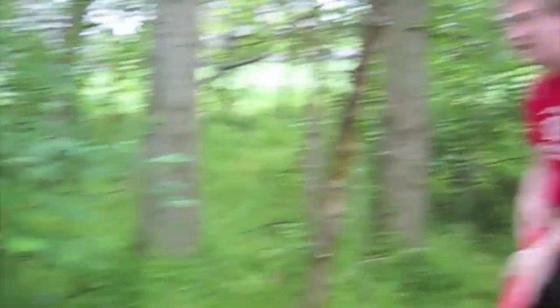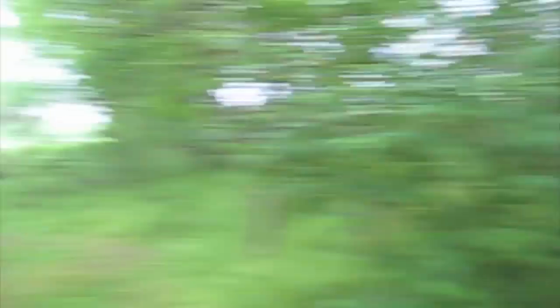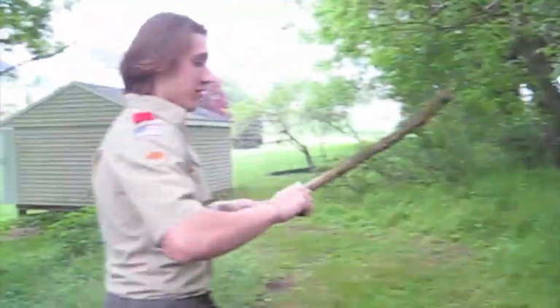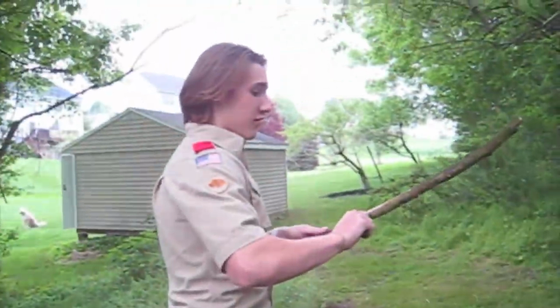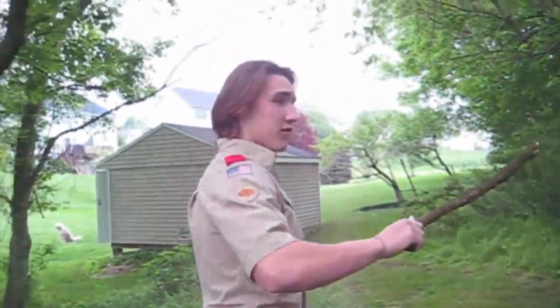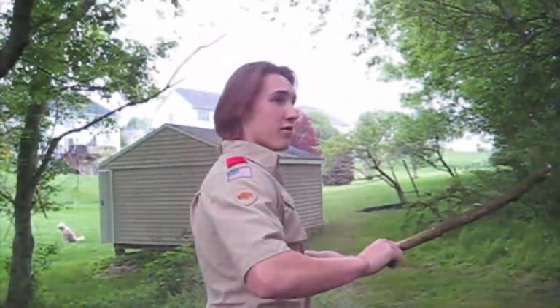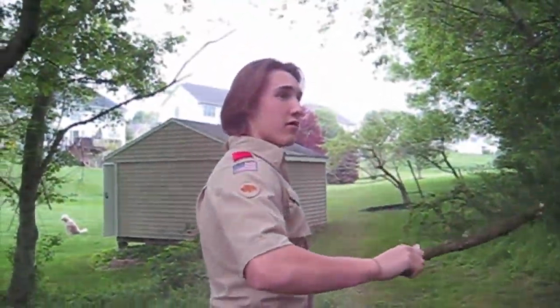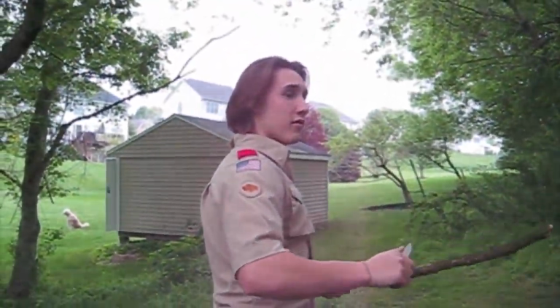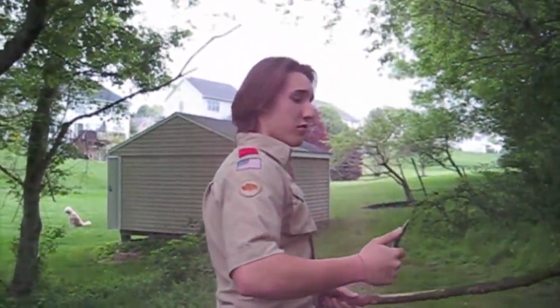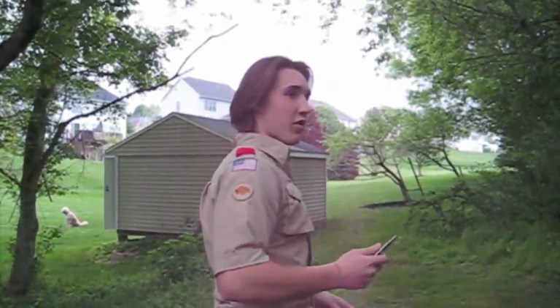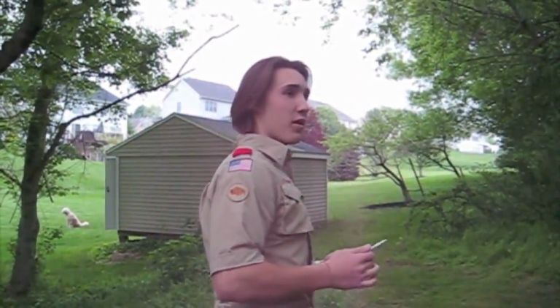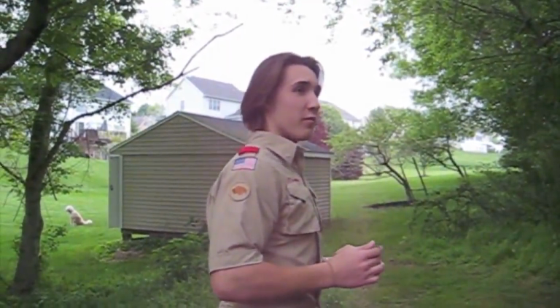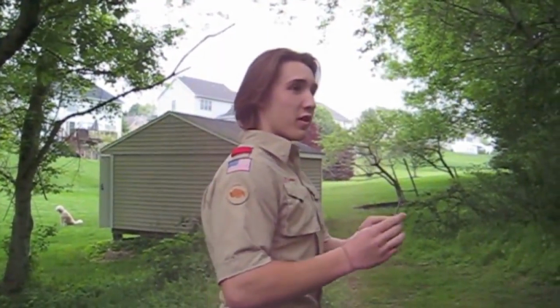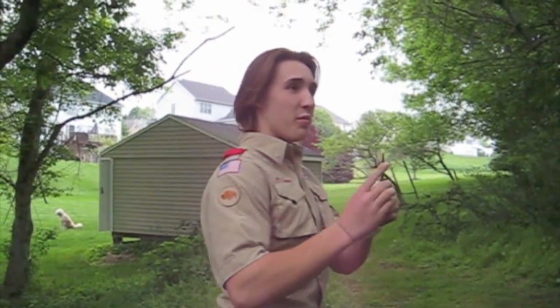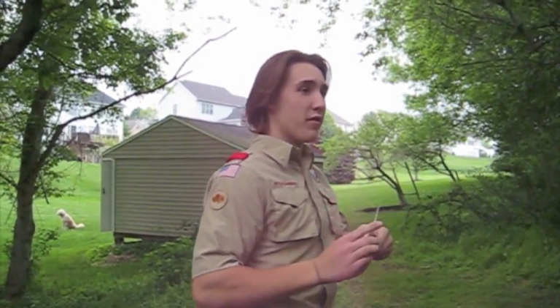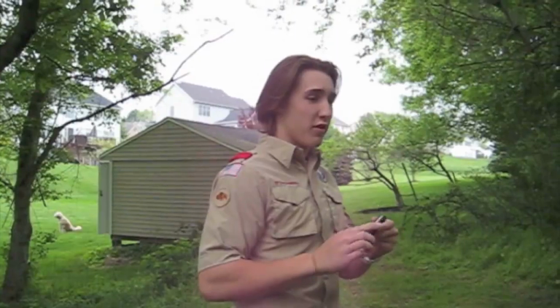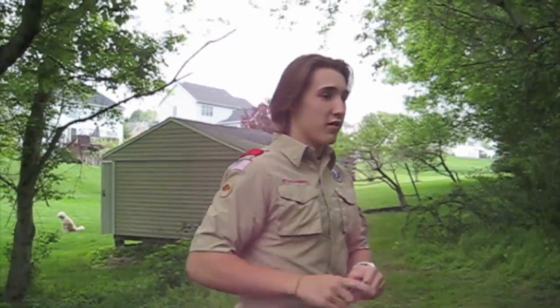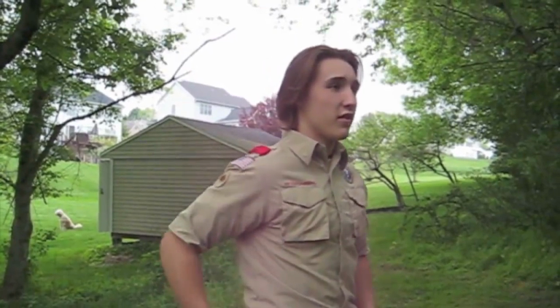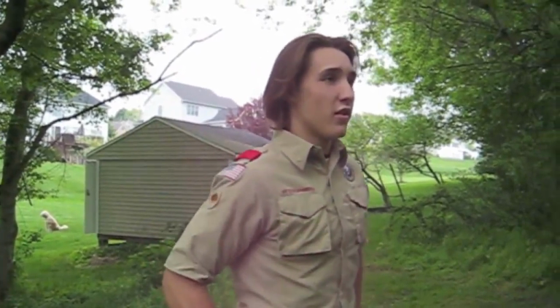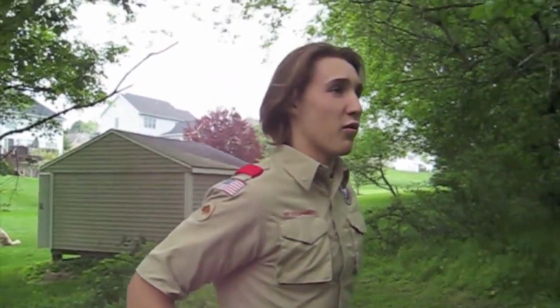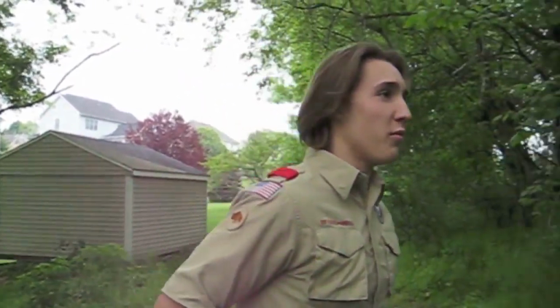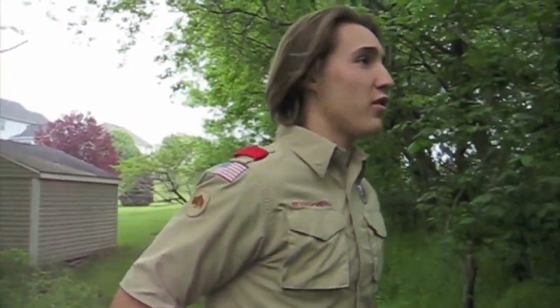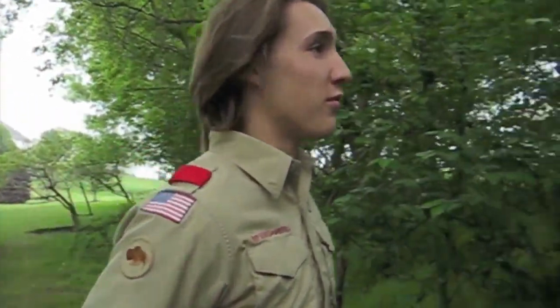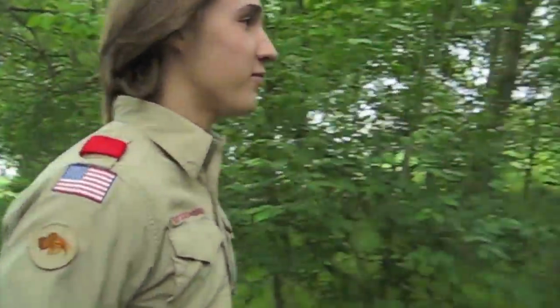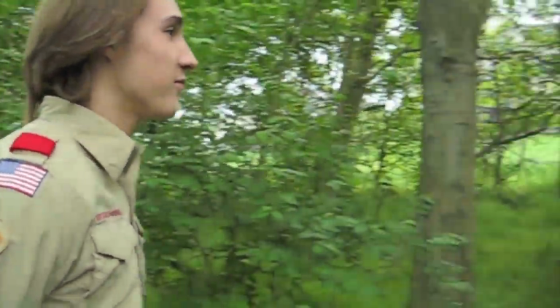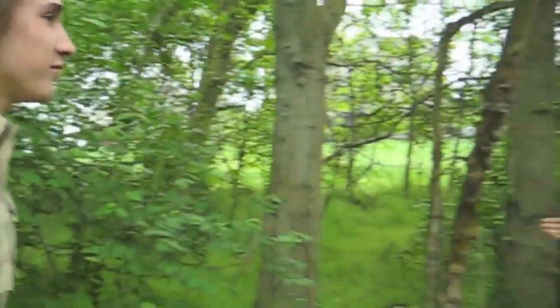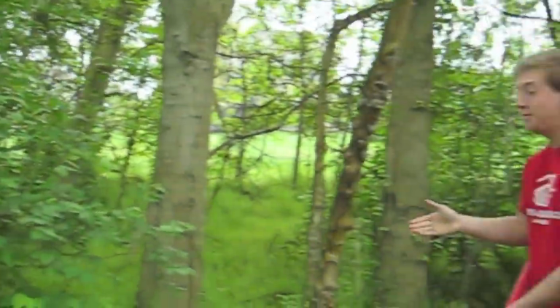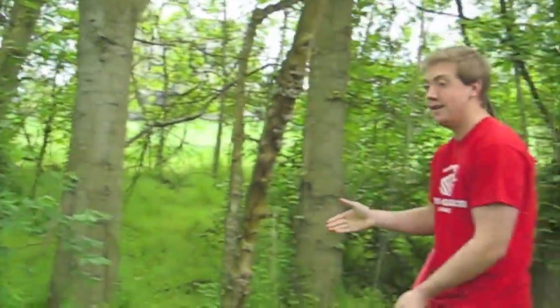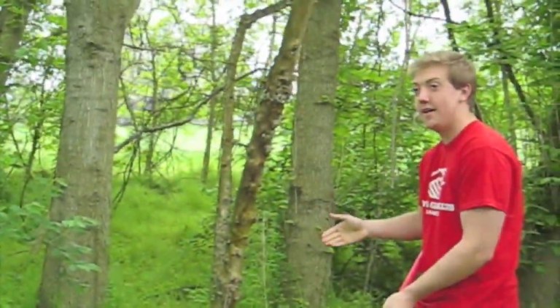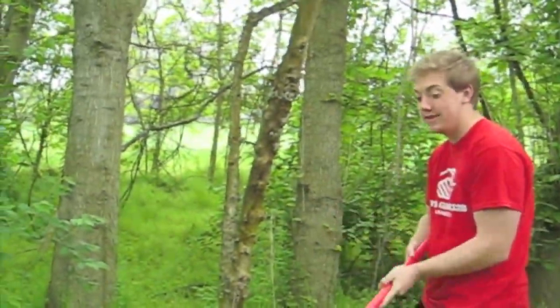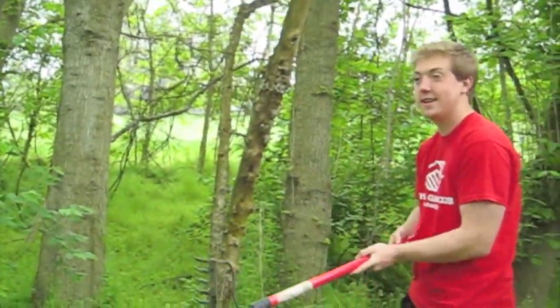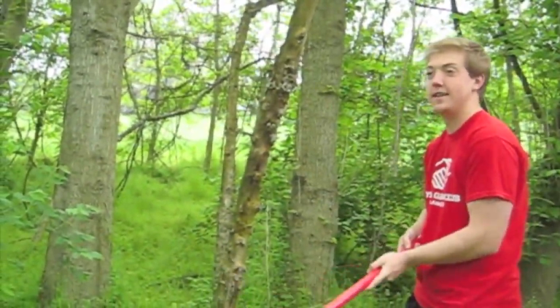Hey buddy, can you give me a hand here? No problem. What do you want me to do? I need this tree to be cut down and this isn't cutting it.